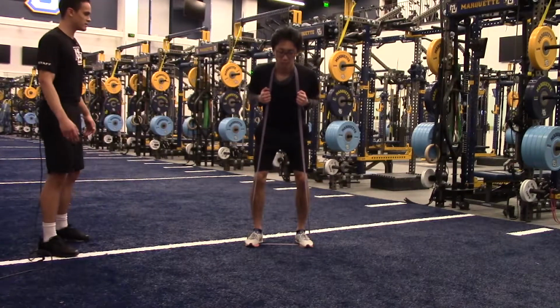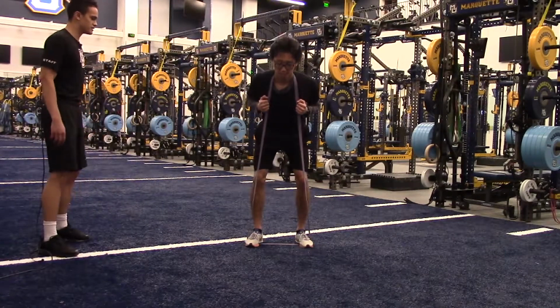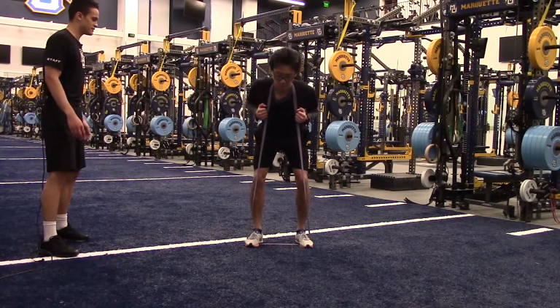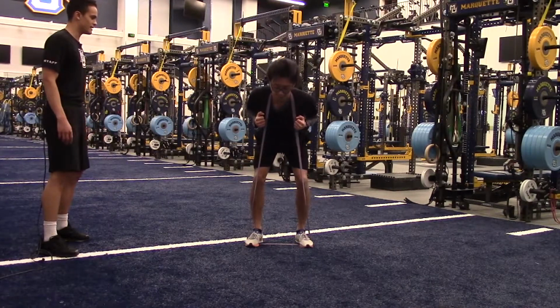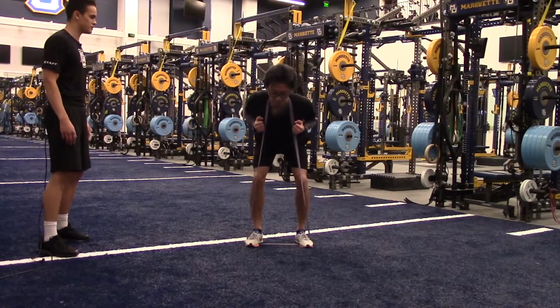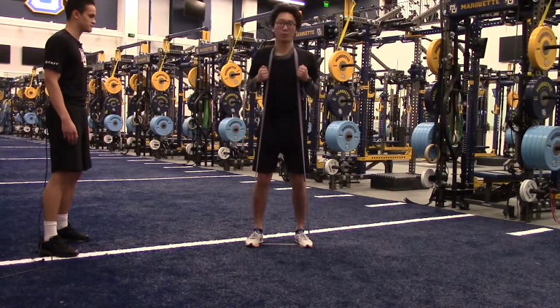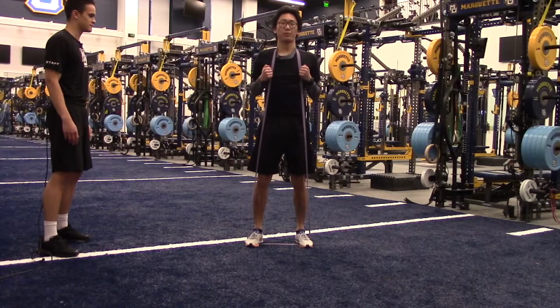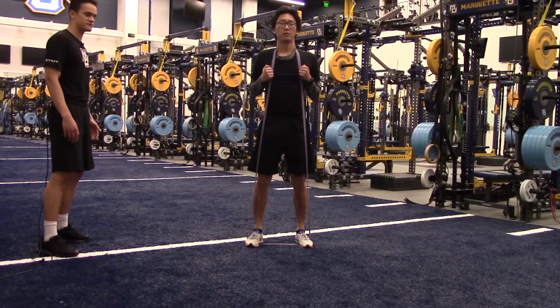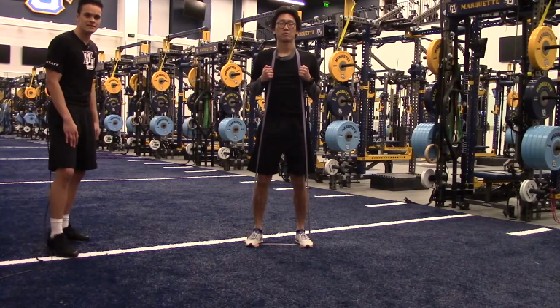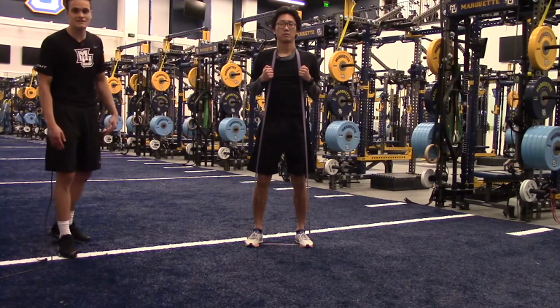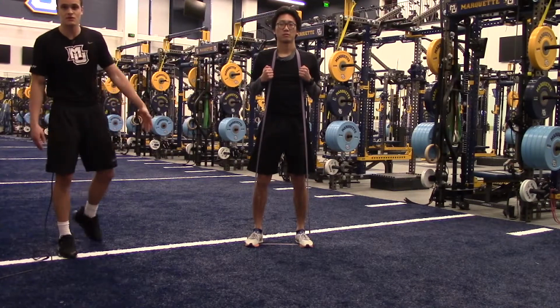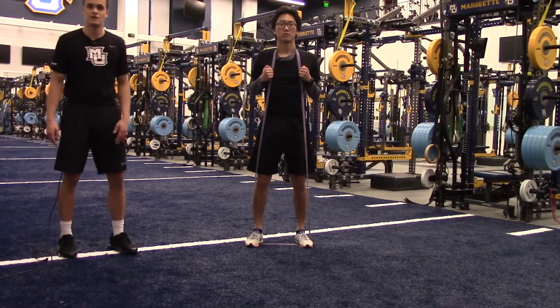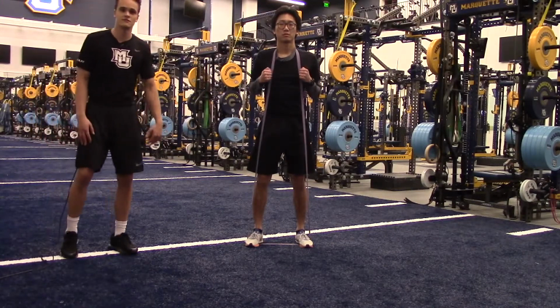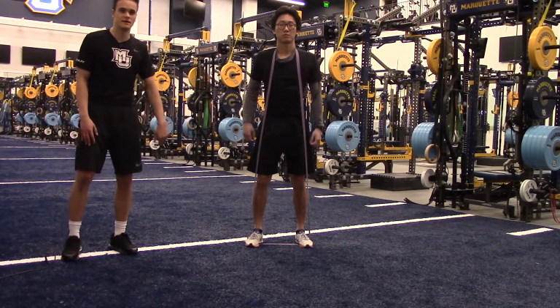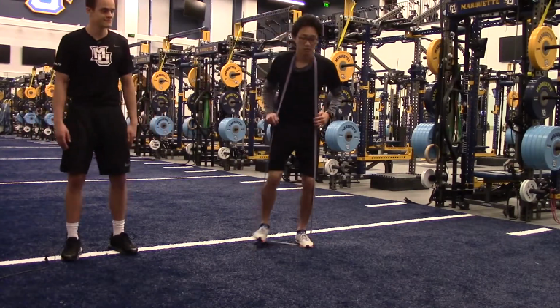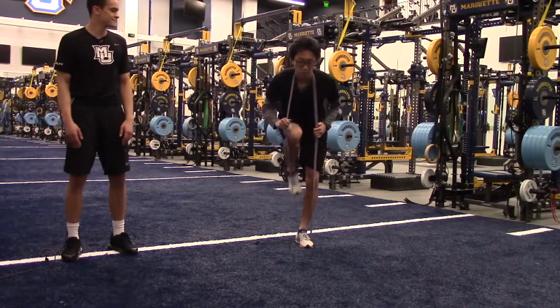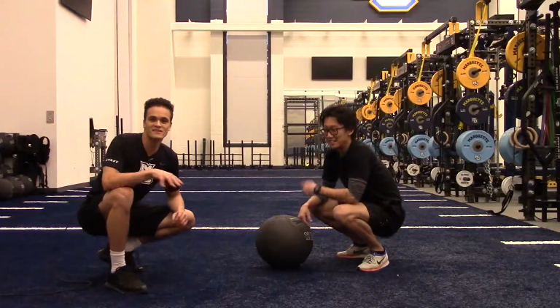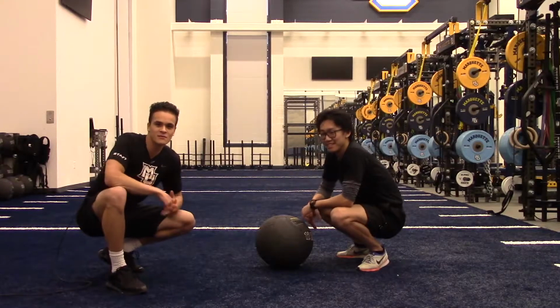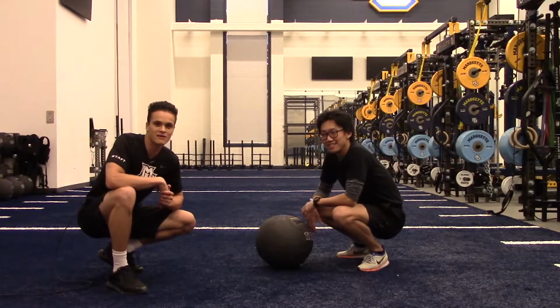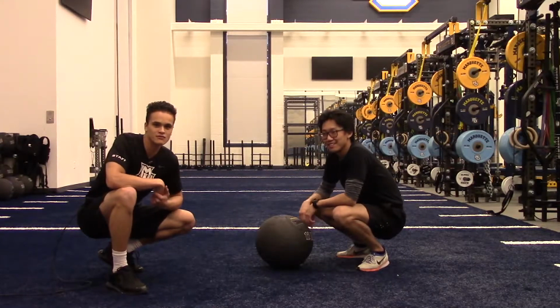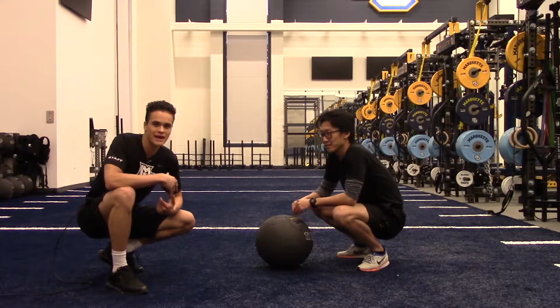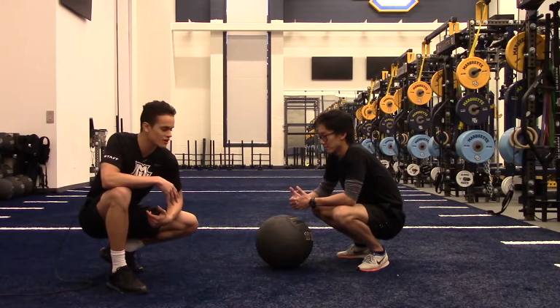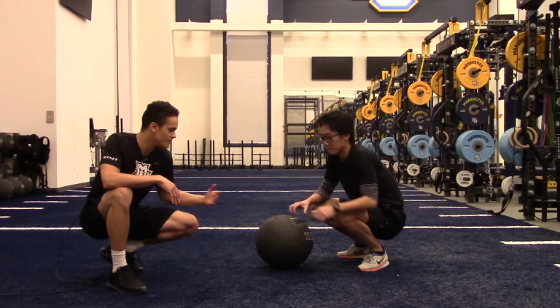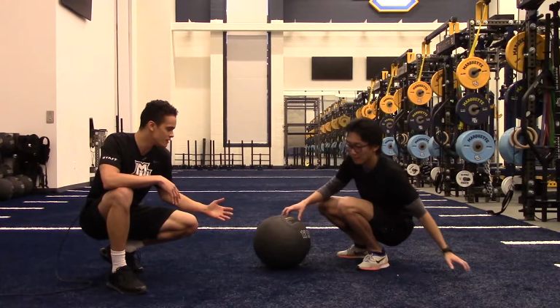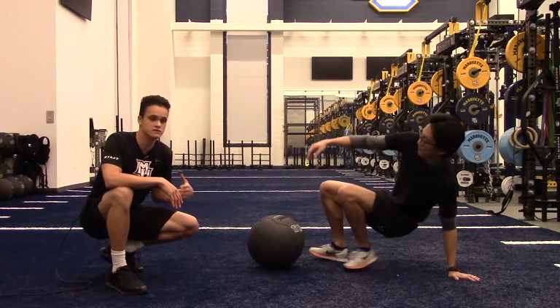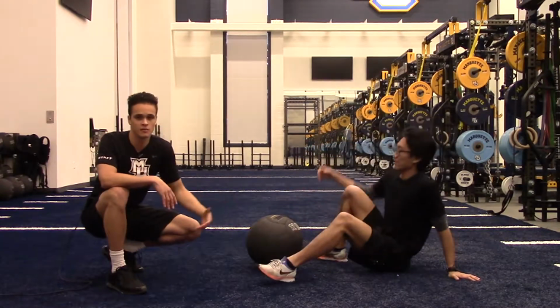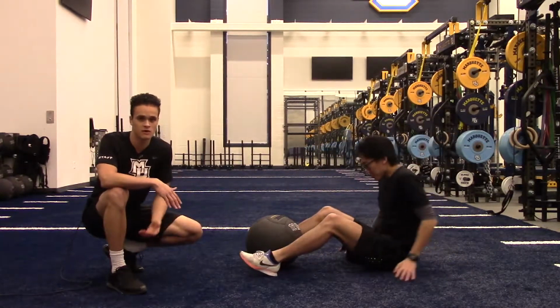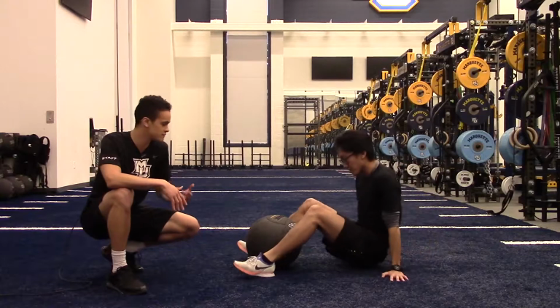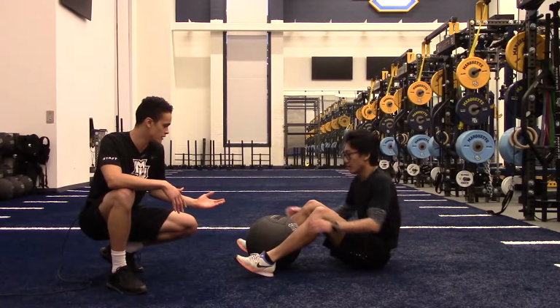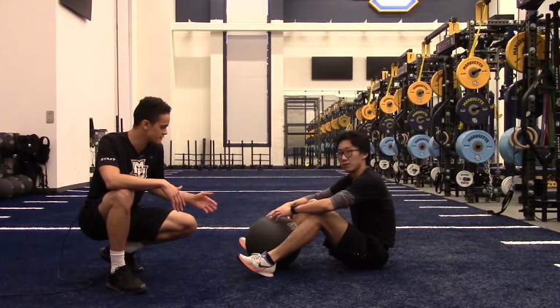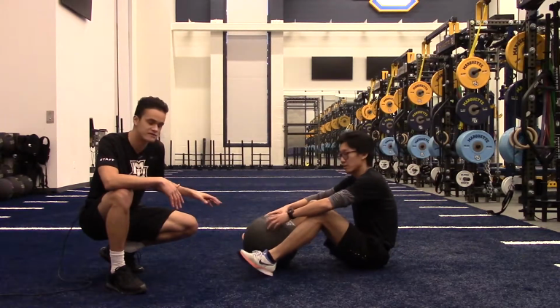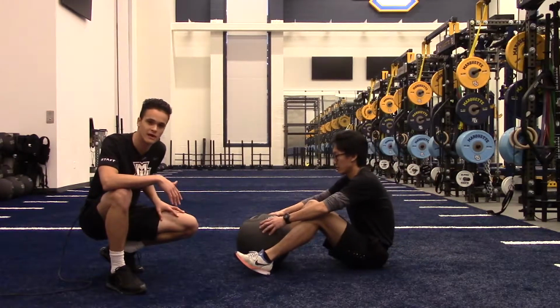Looking good — explode through. Perfect. That's how we do an RDL with resistance bands. For our second movement, we're going to have Russell do a hamstring curl on a med ball. You can use a physio ball as well, but for our purposes this is the best equipment we have.